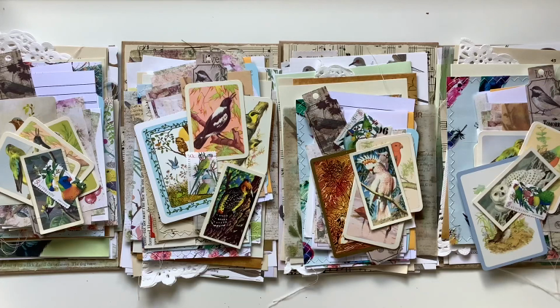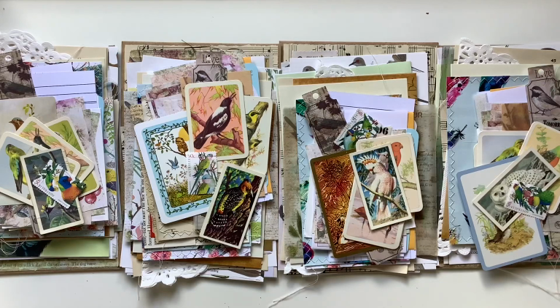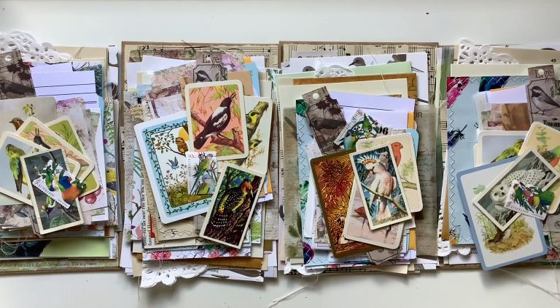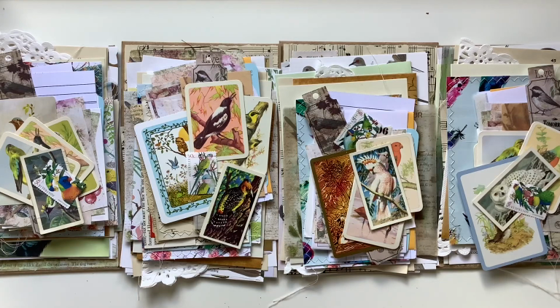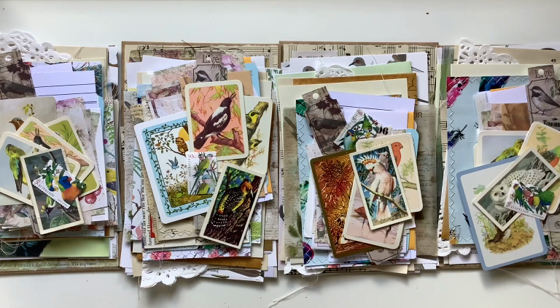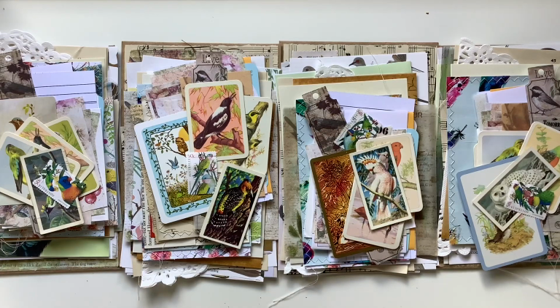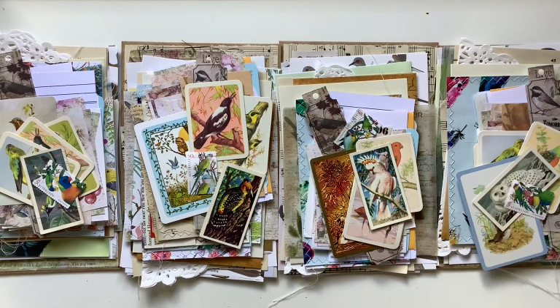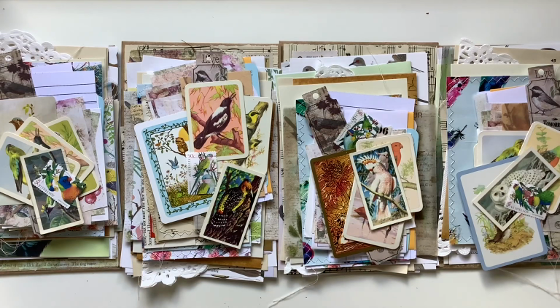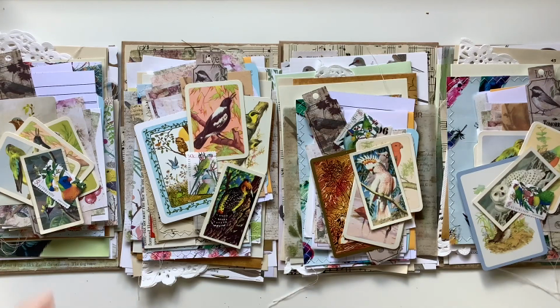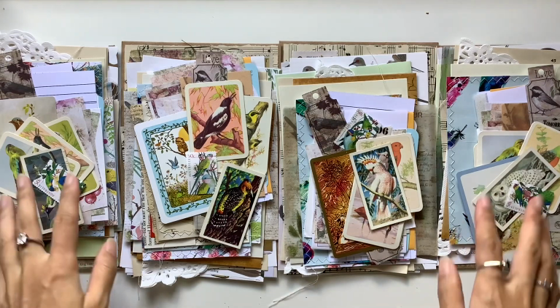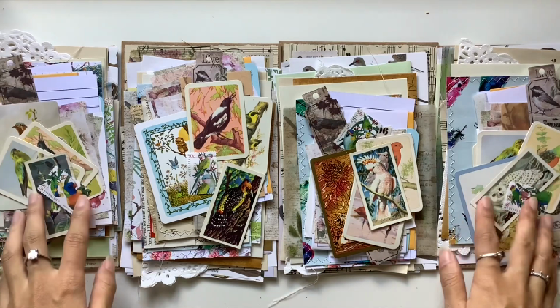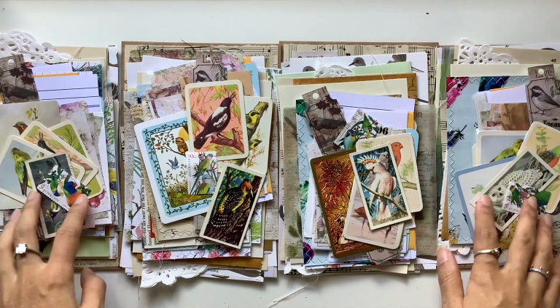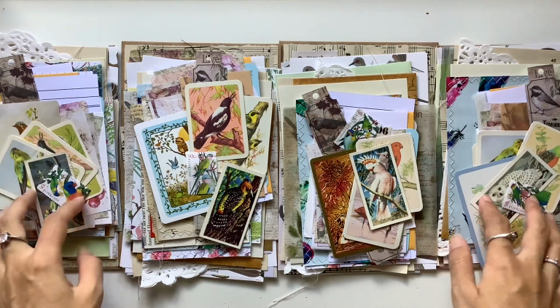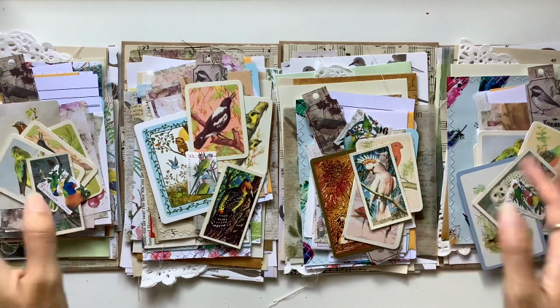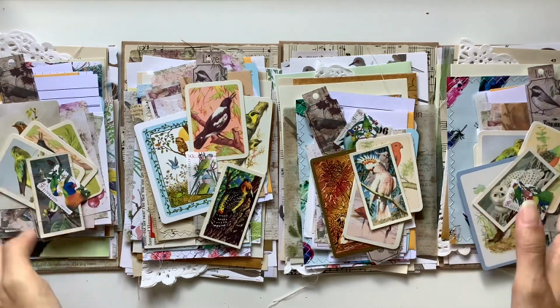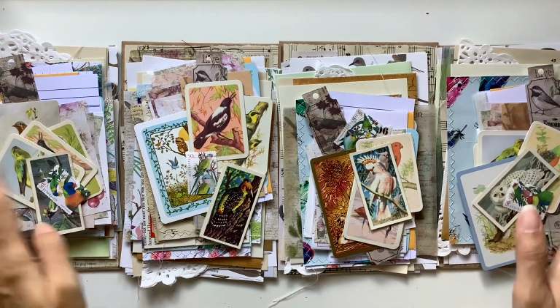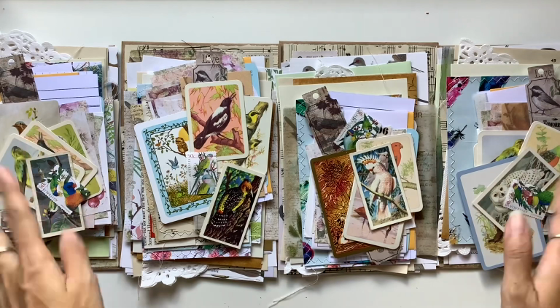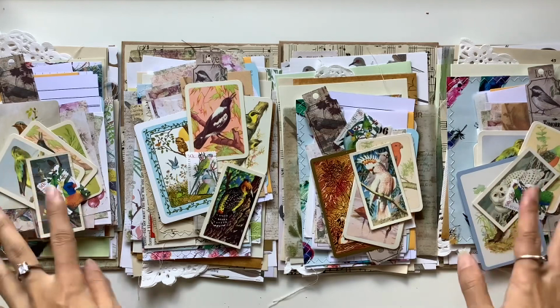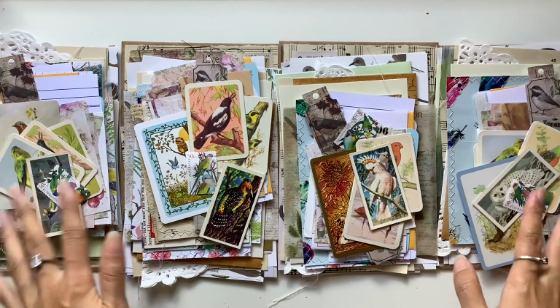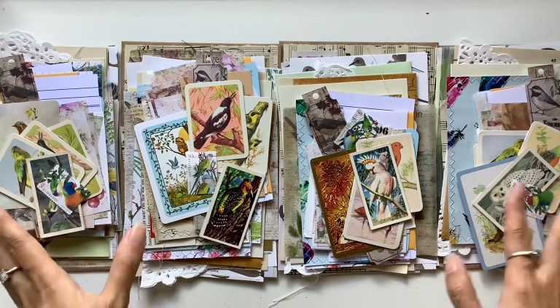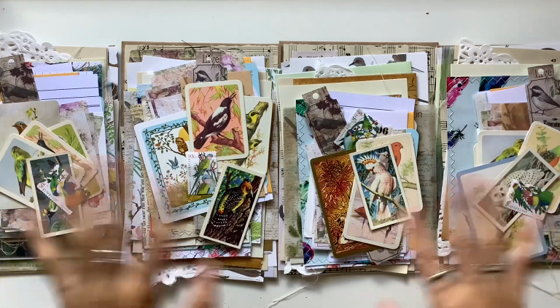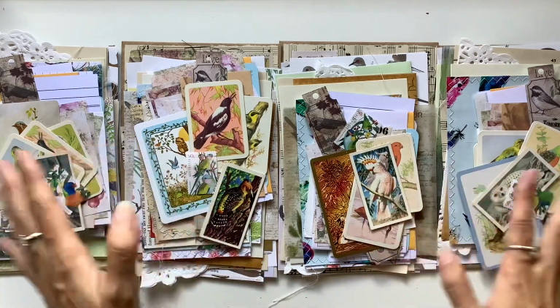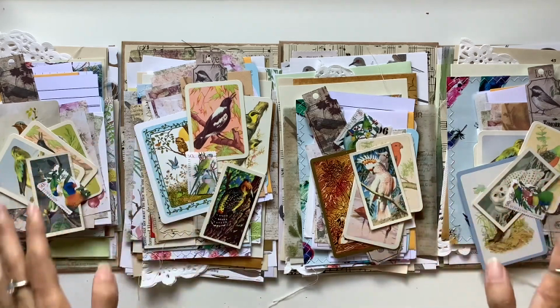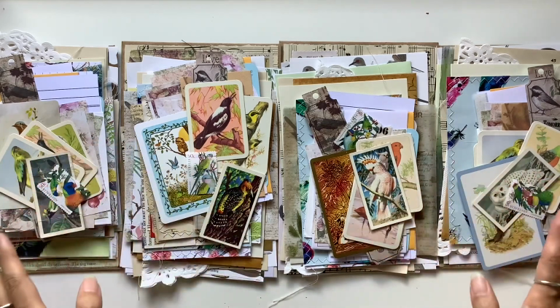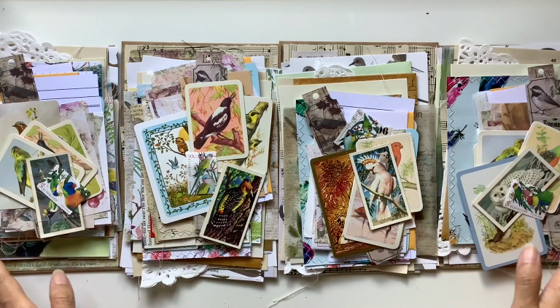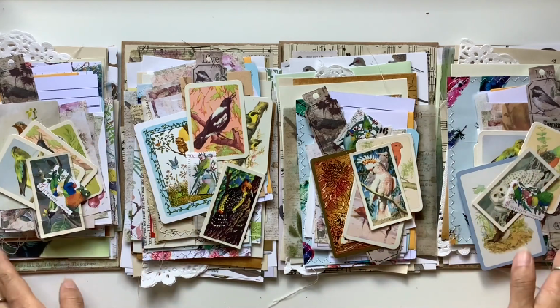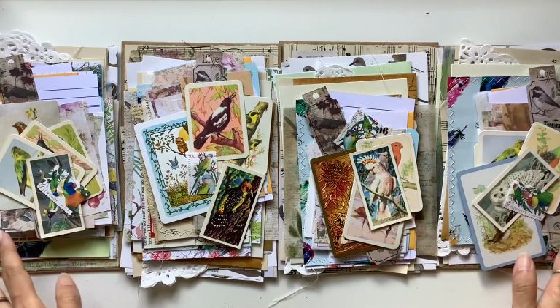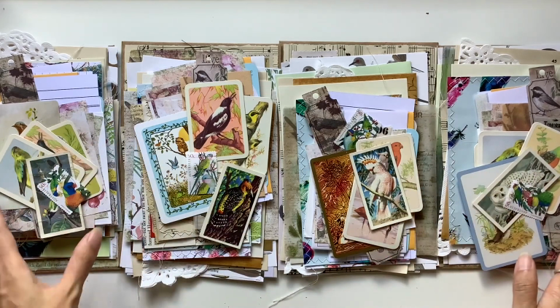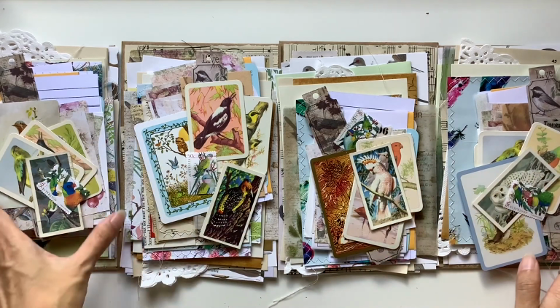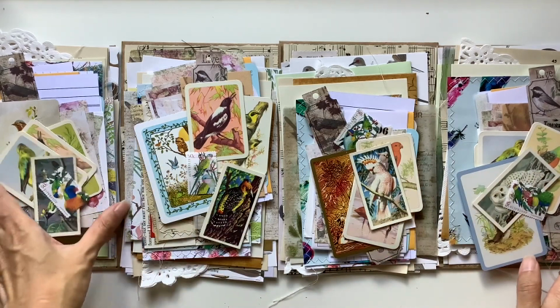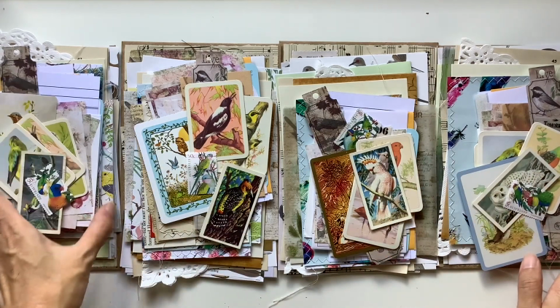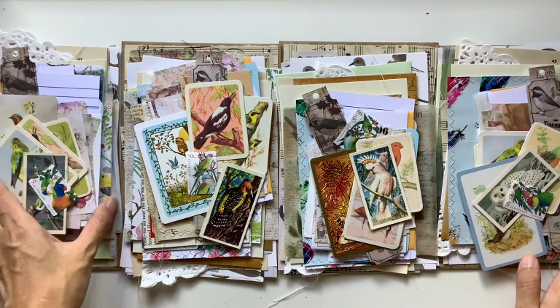Hi everyone, I'm JD from Willowbound Journals. Here are some bird junk journal embellishment ephemera packs that I had fun putting together.